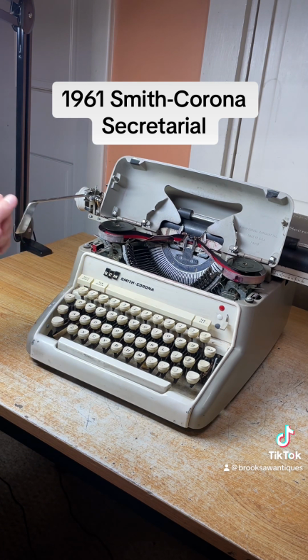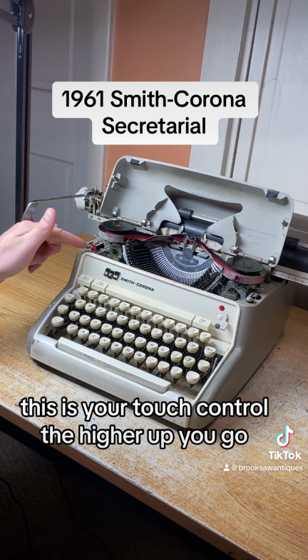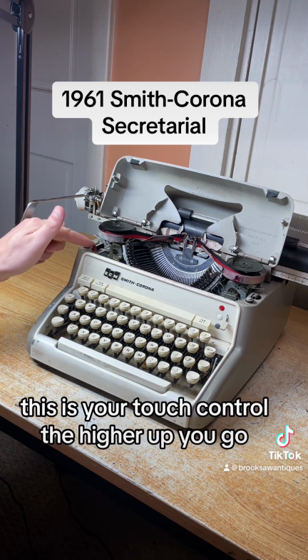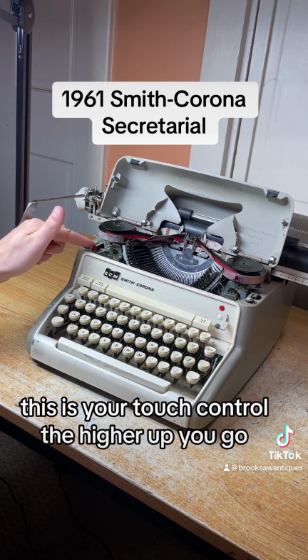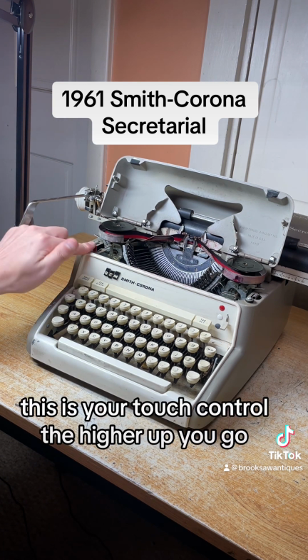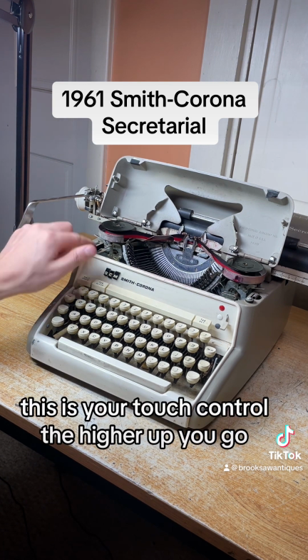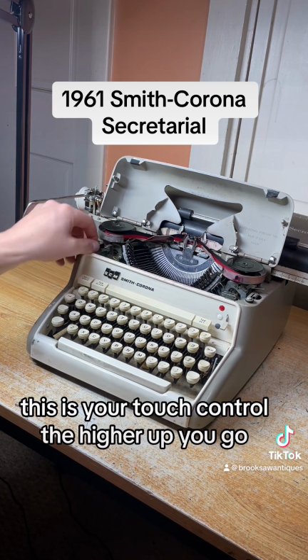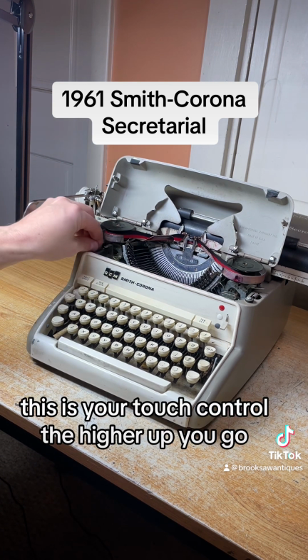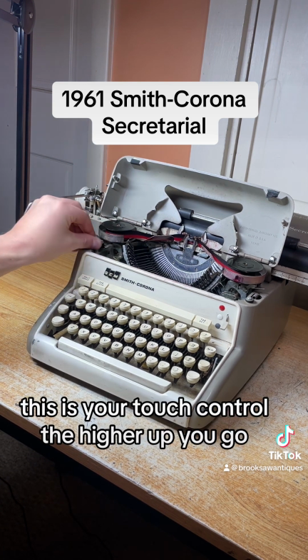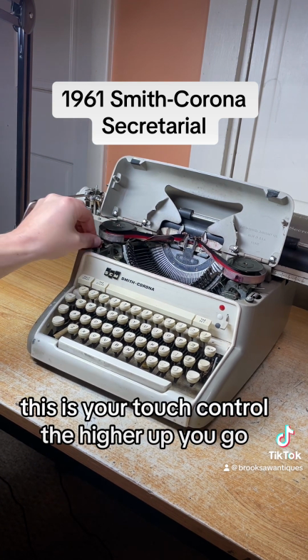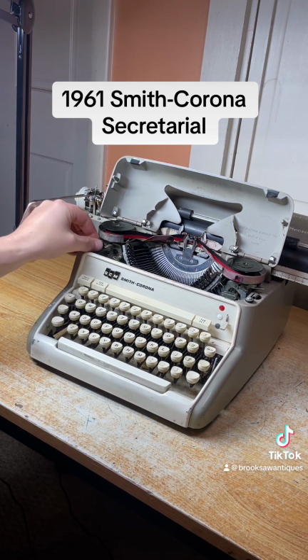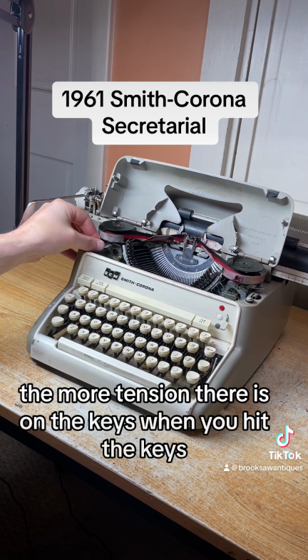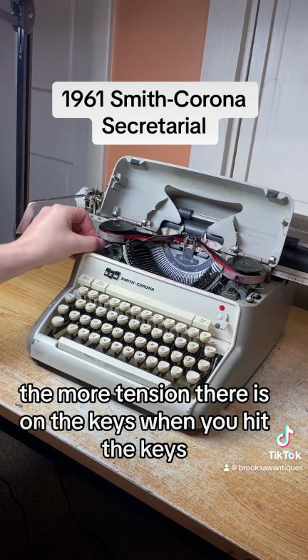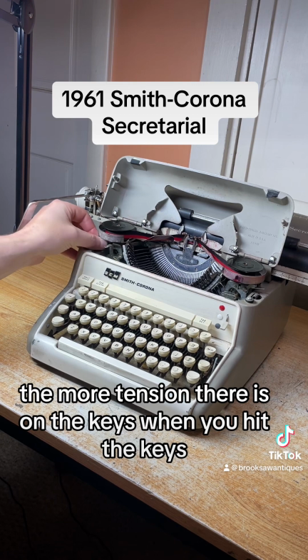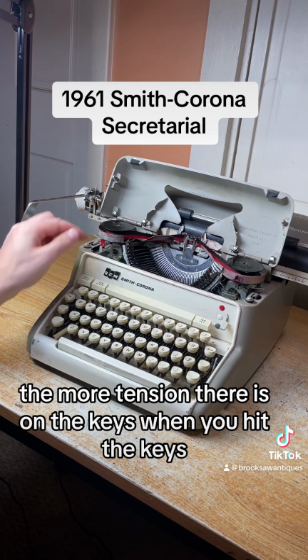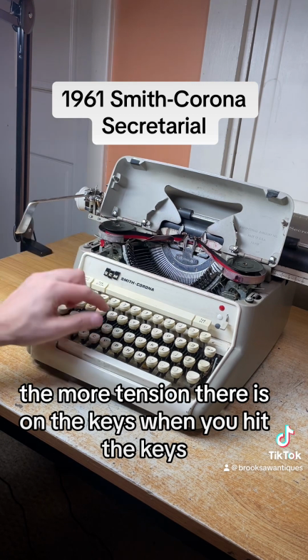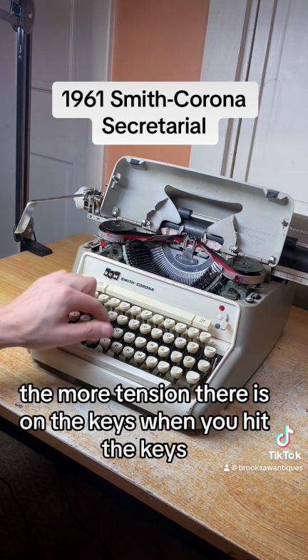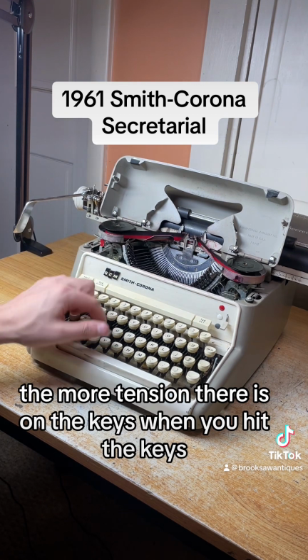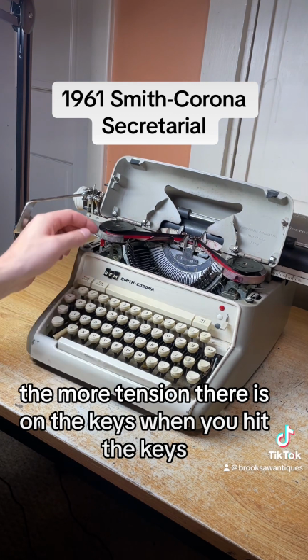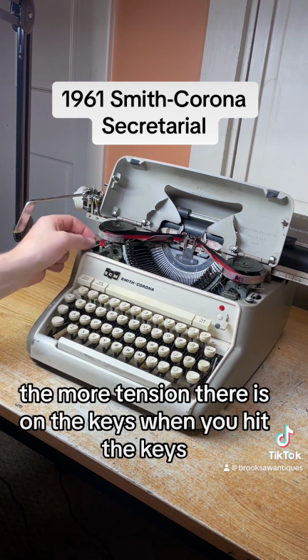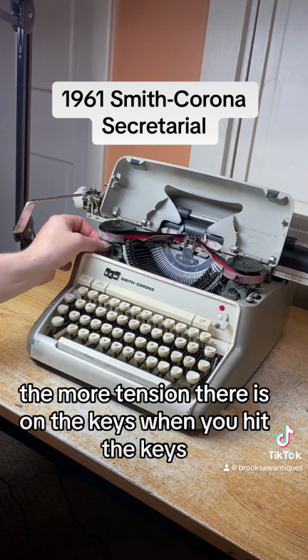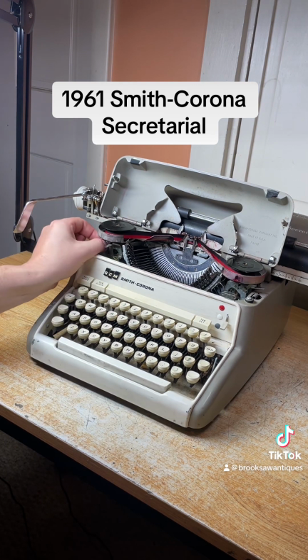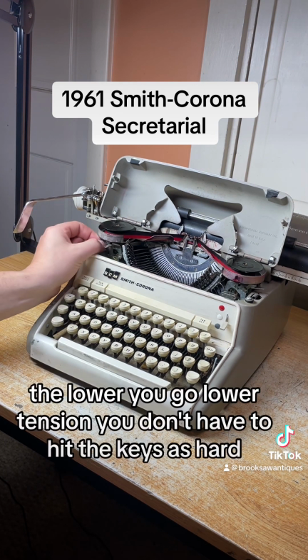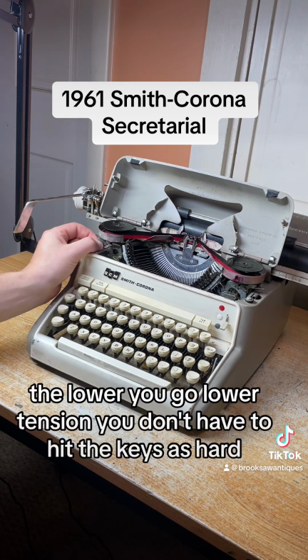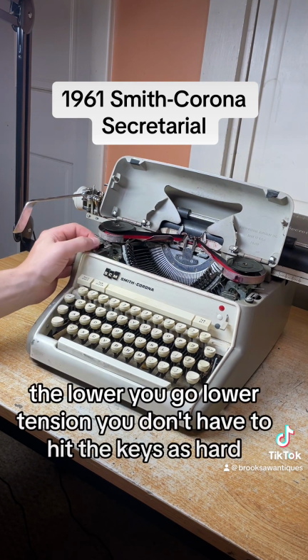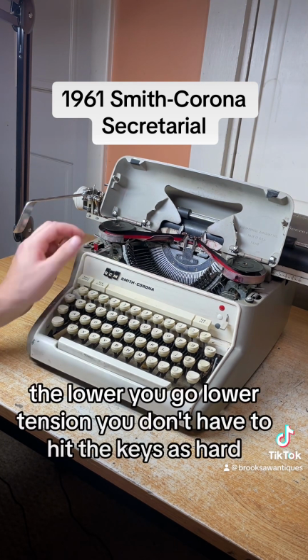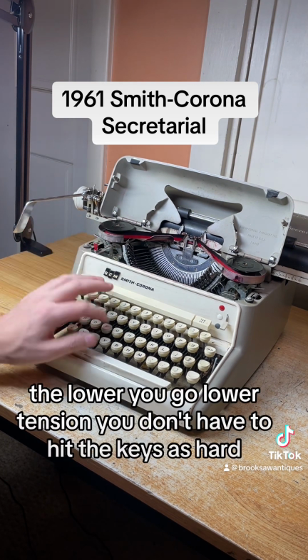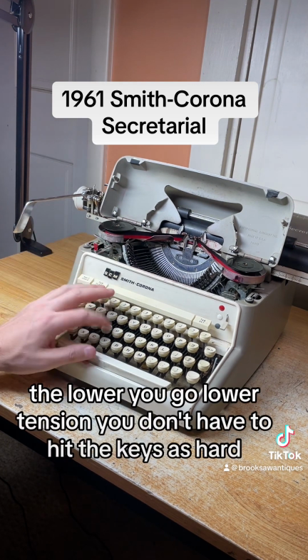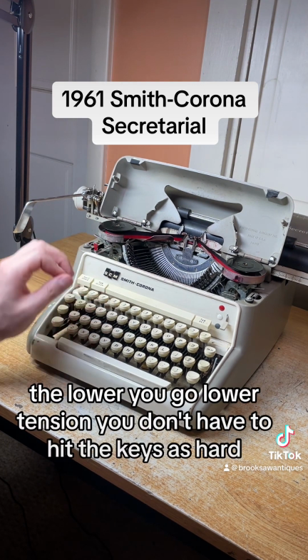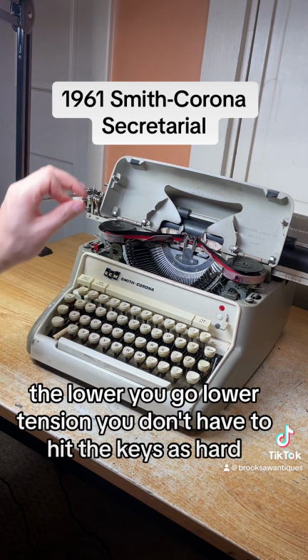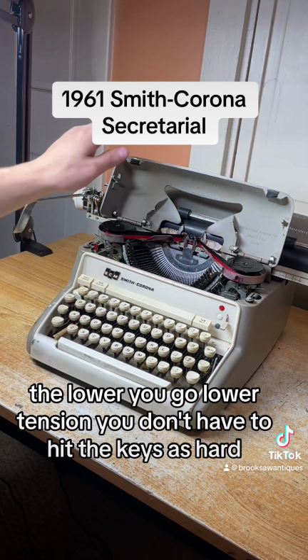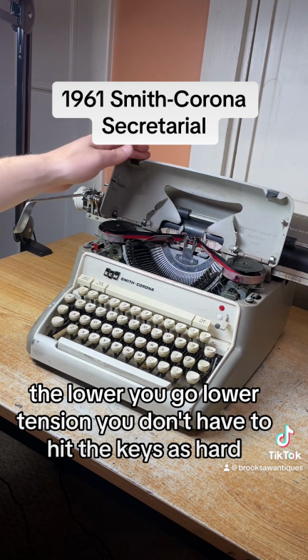This is your touch control. The higher up you go, the more tension there is on the keys when you hit them. The lower you go, the lower the tension — you don't have to hit the keys as hard.